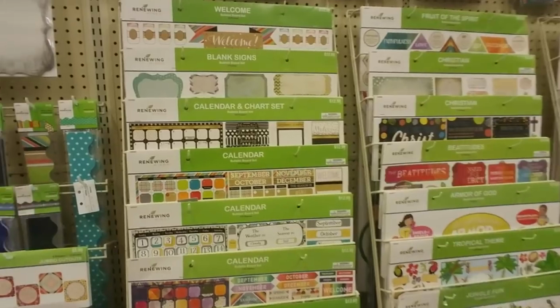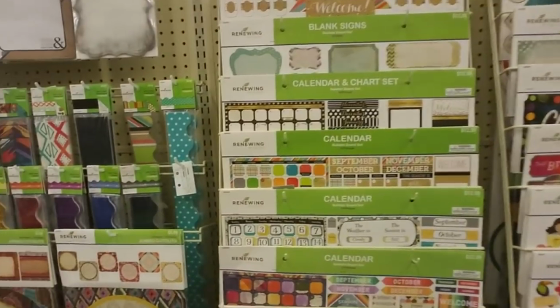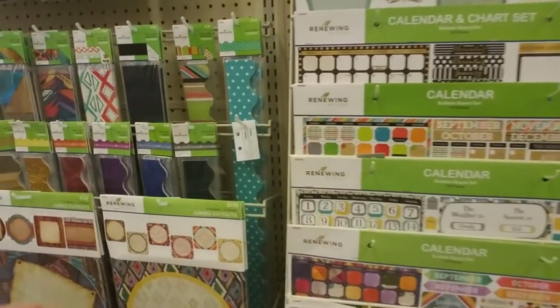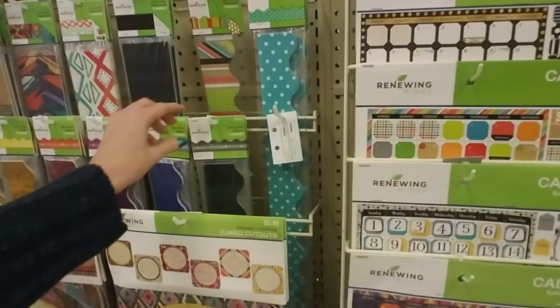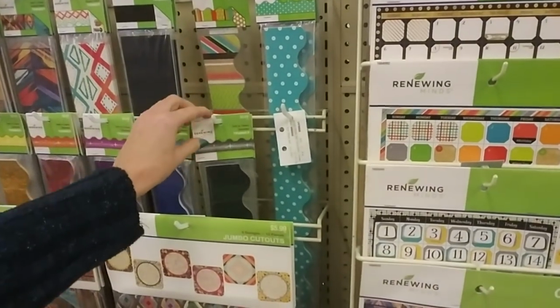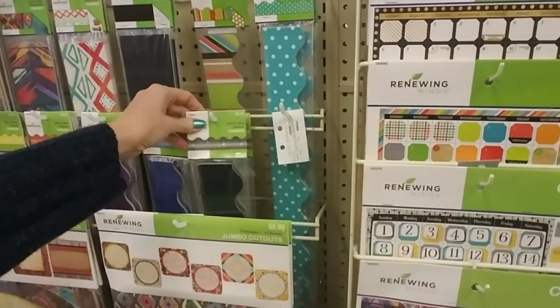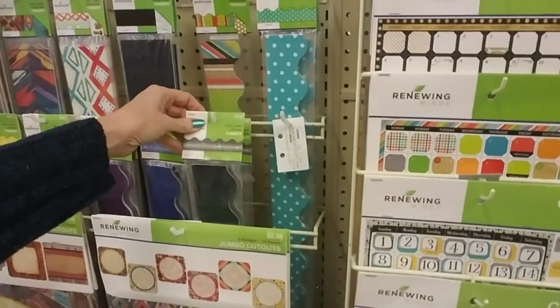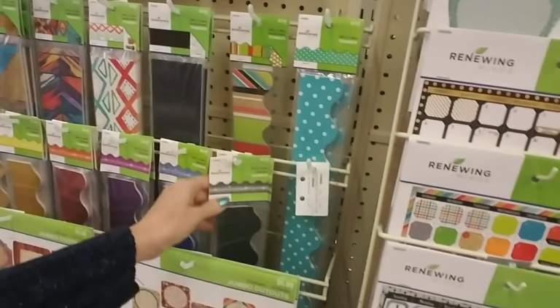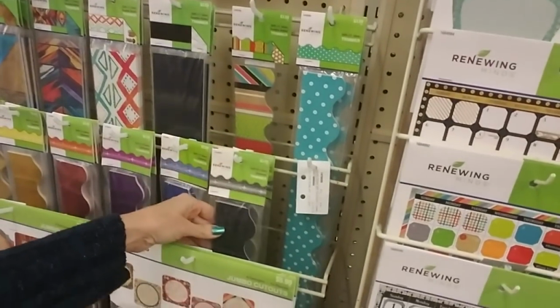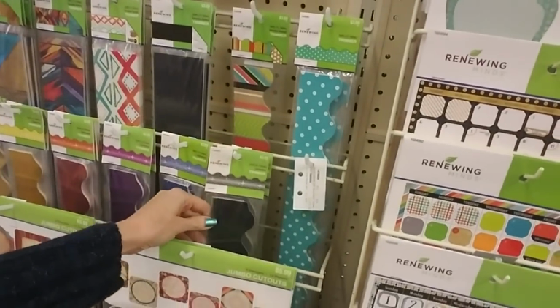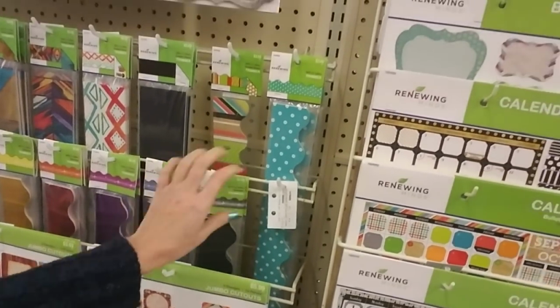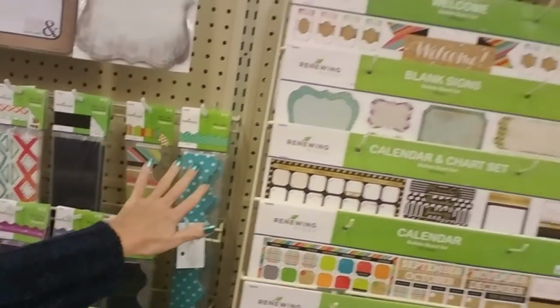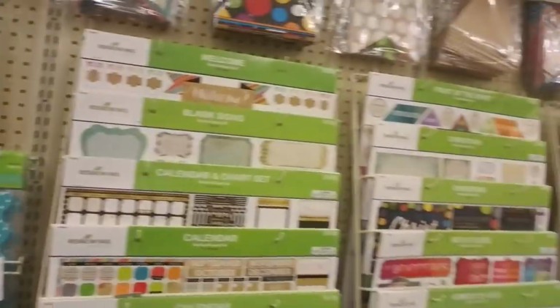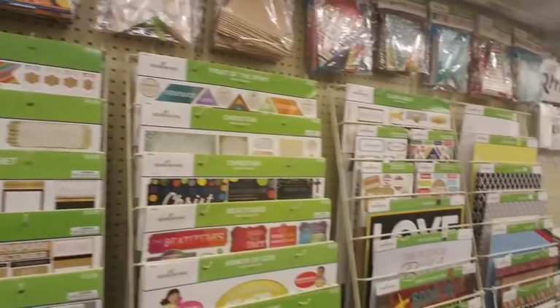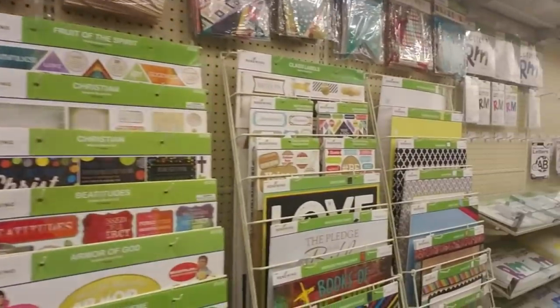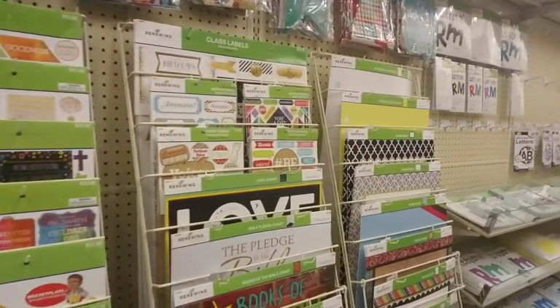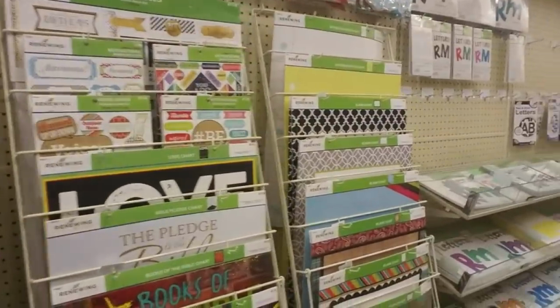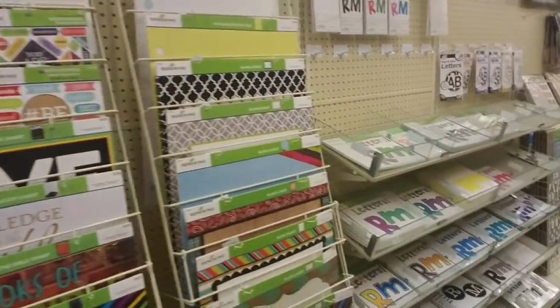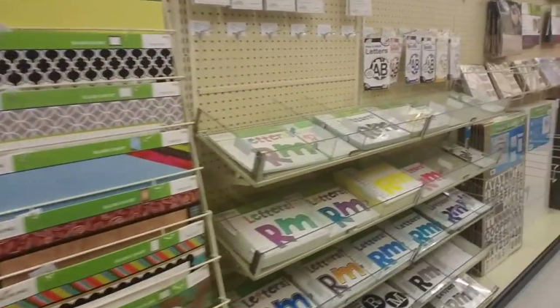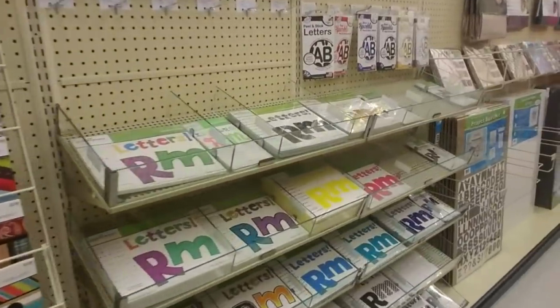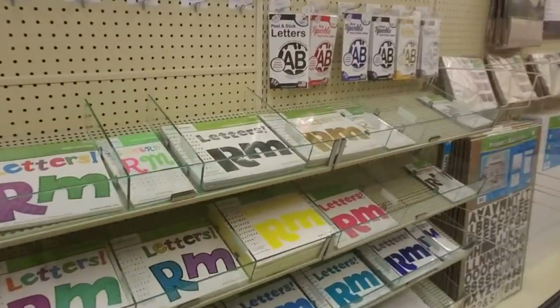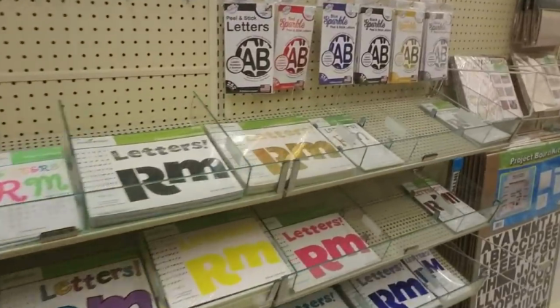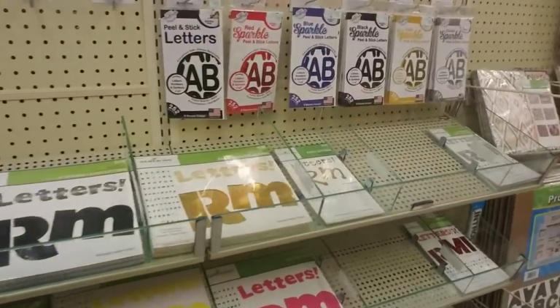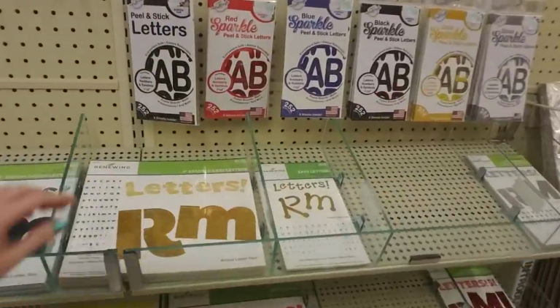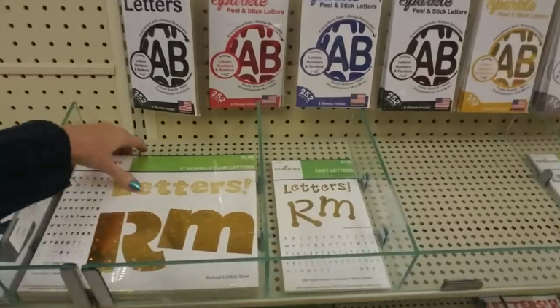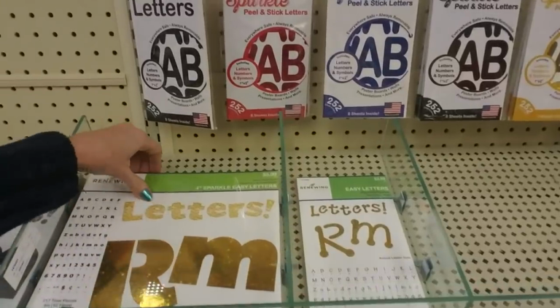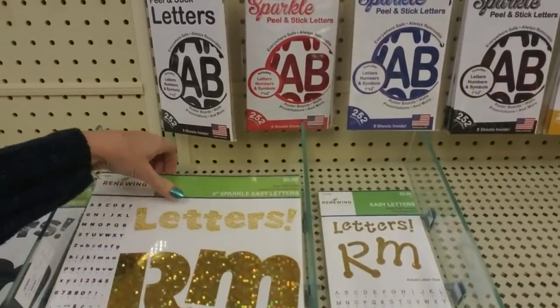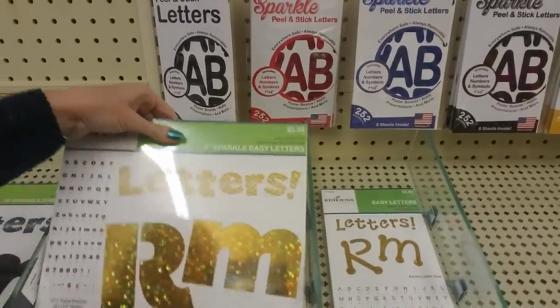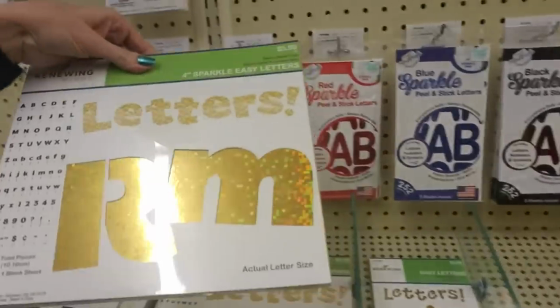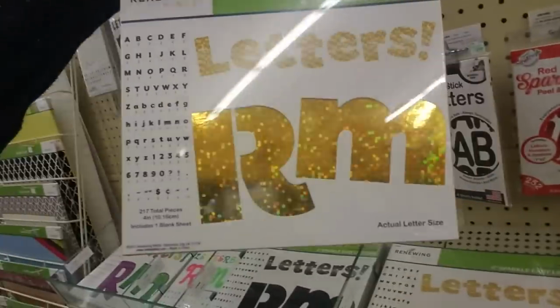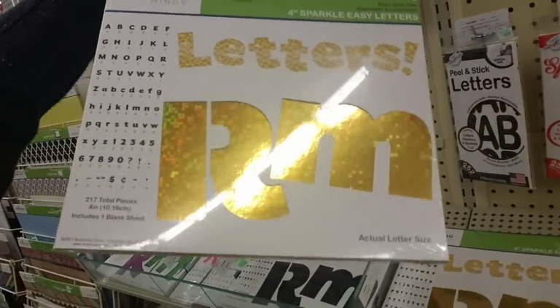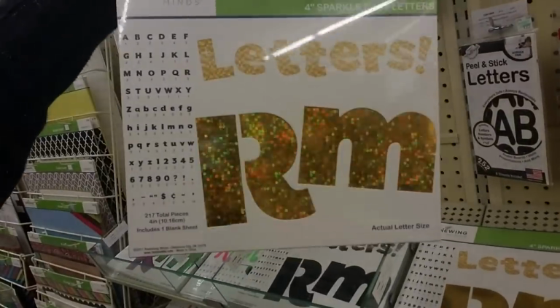This looks like teacher's supplies possibly — like you have these trimmings for your bulletin boards and whatnot. And letters — ooh, these are pretty! Look how shiny they are.